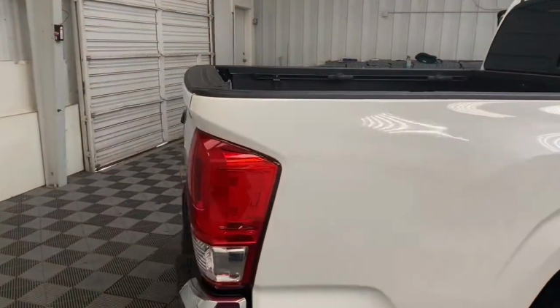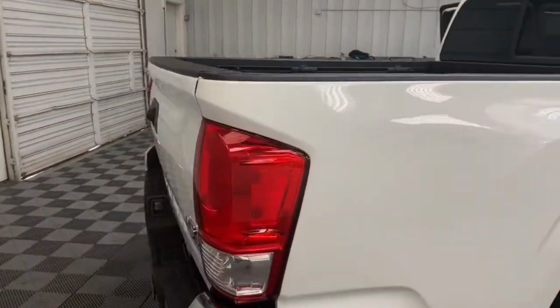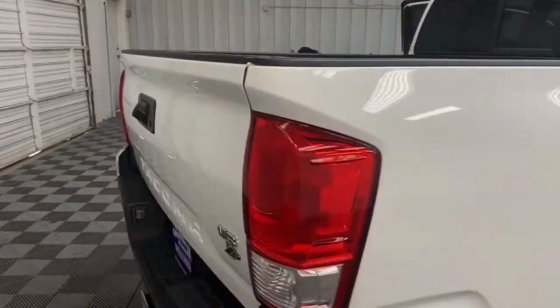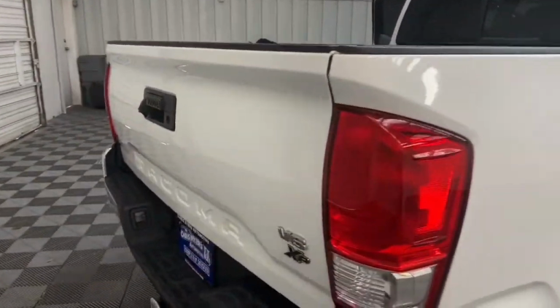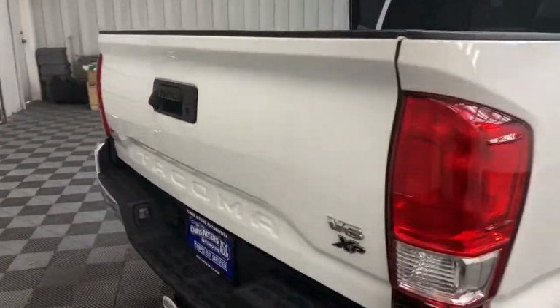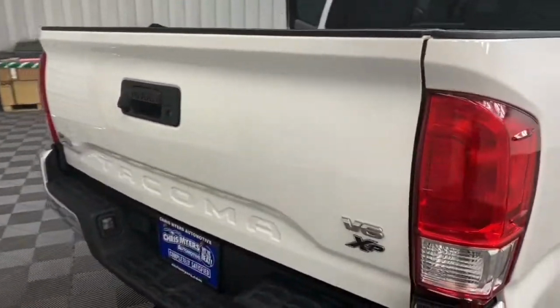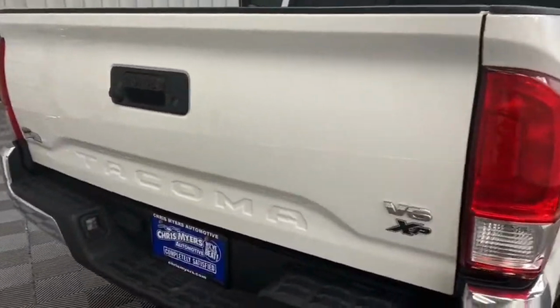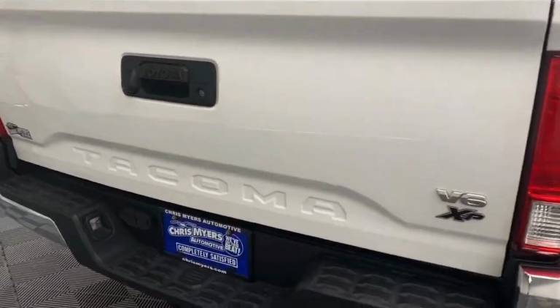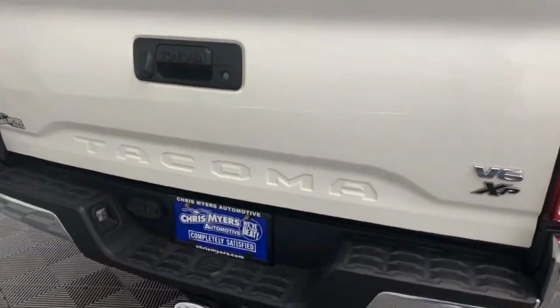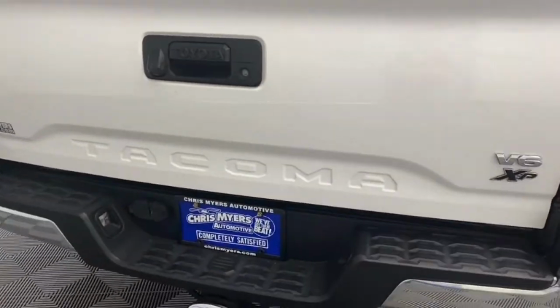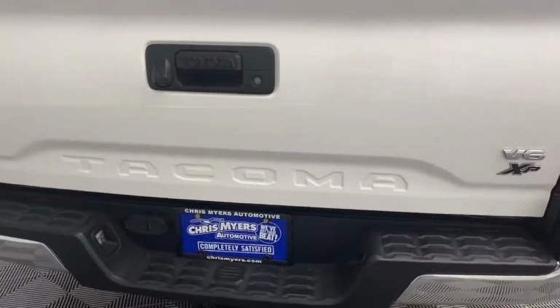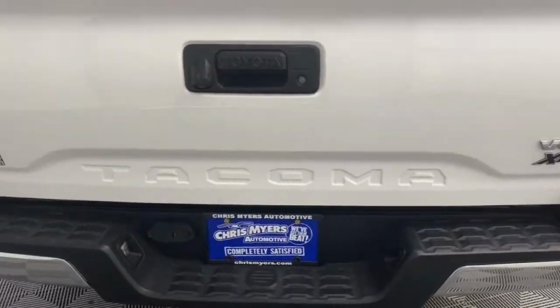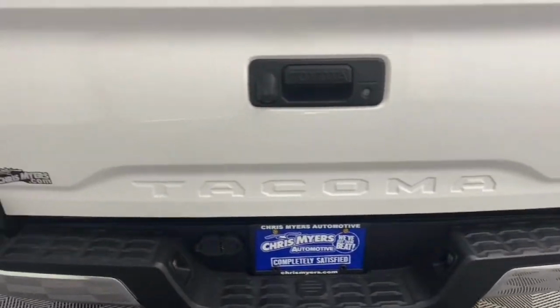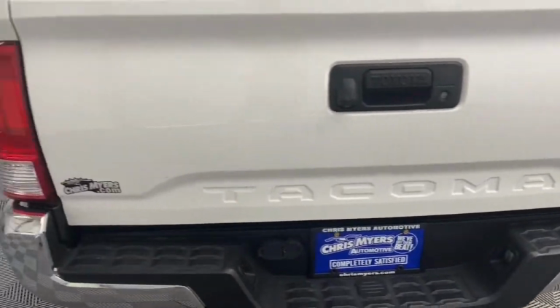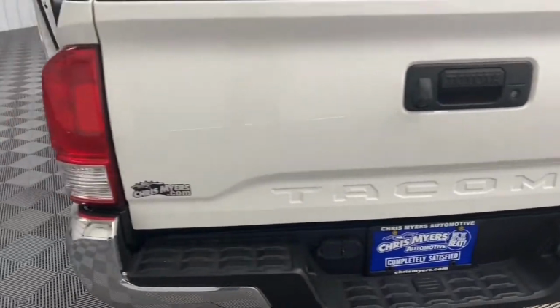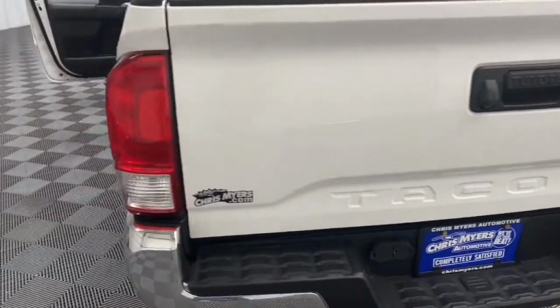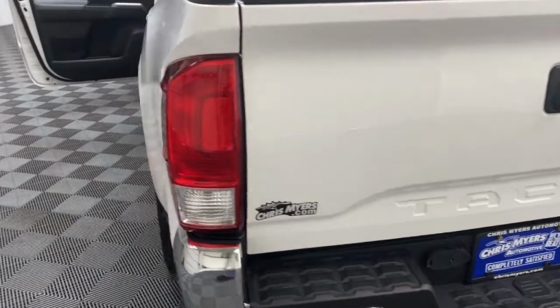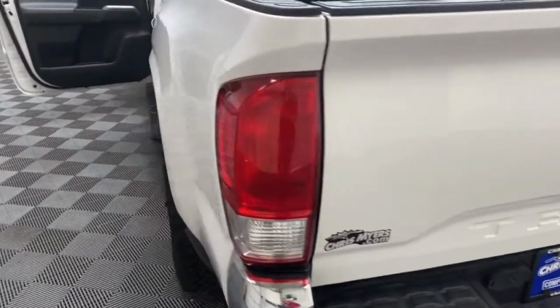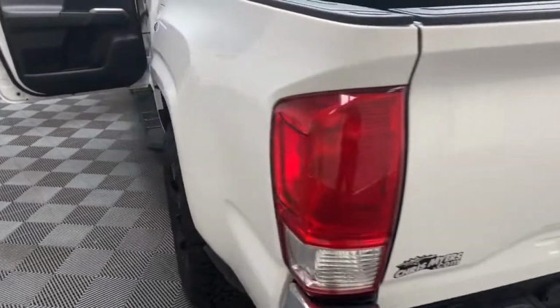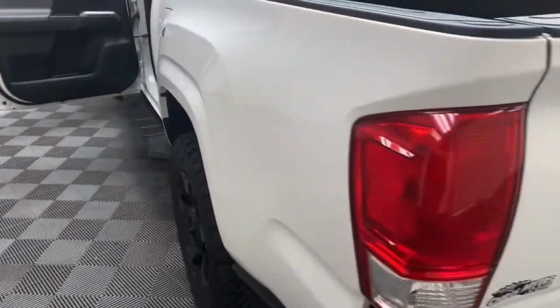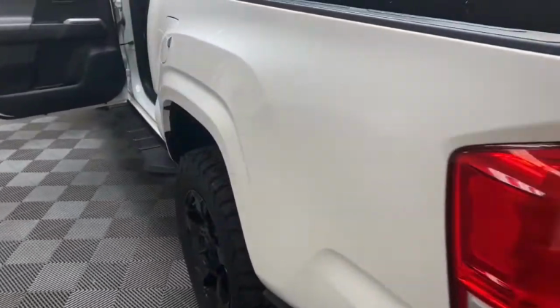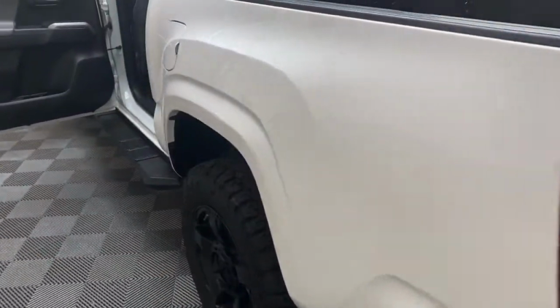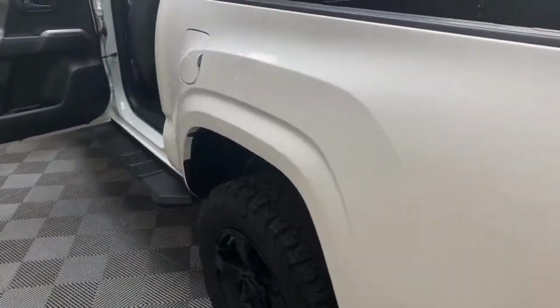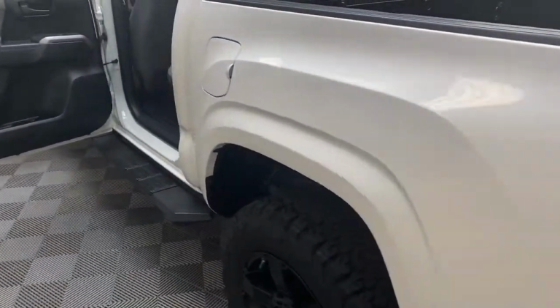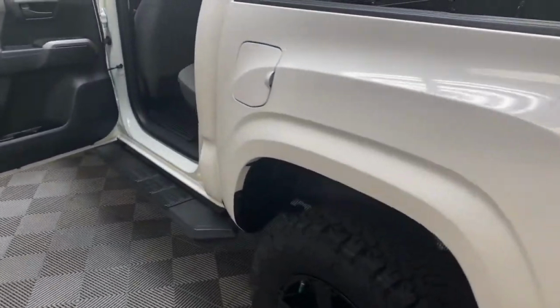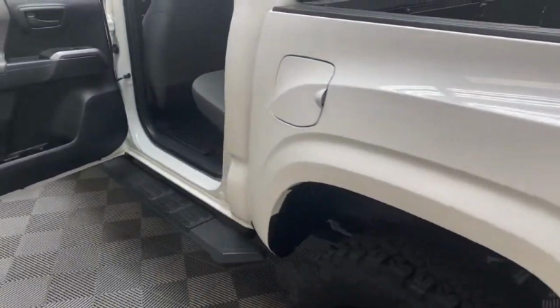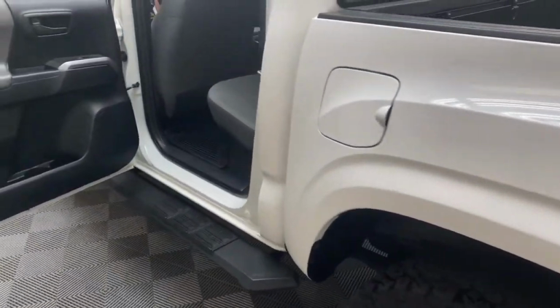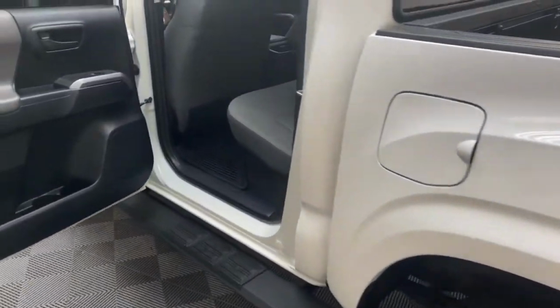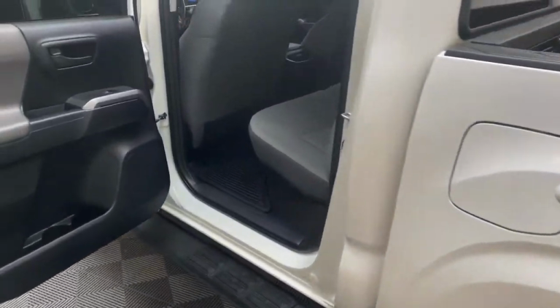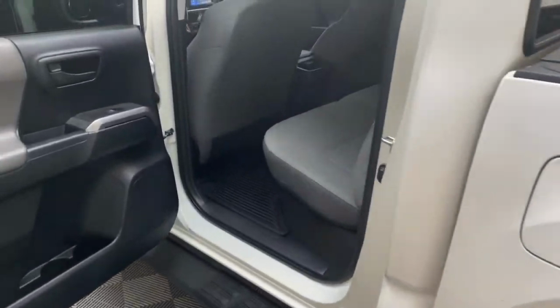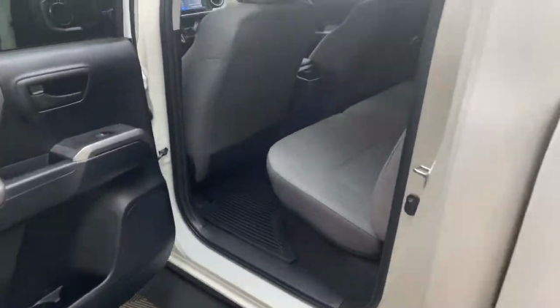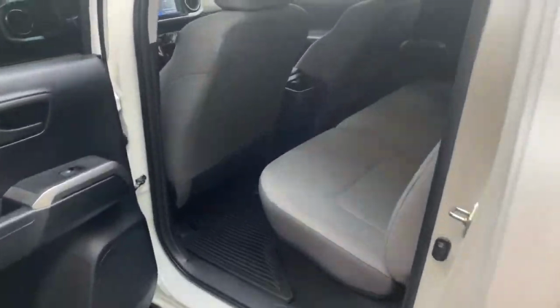Never boring — that's how you'll feel every time you get behind the wheel. On the outside, this Tacoma has running boards, a trailer hitch, and power mirrors.